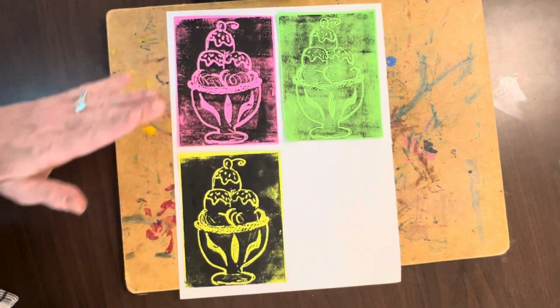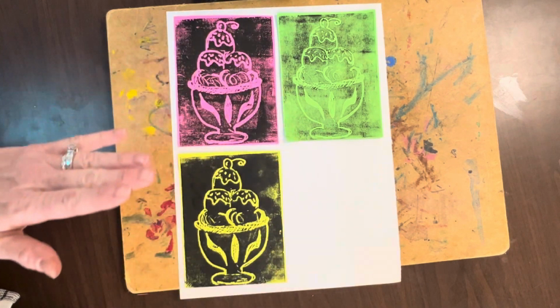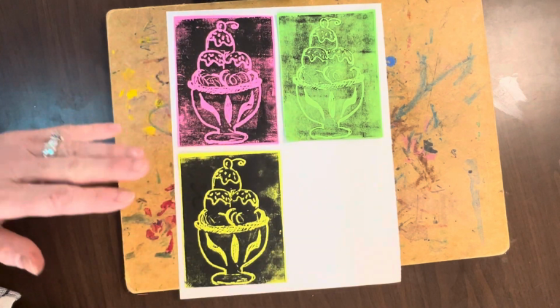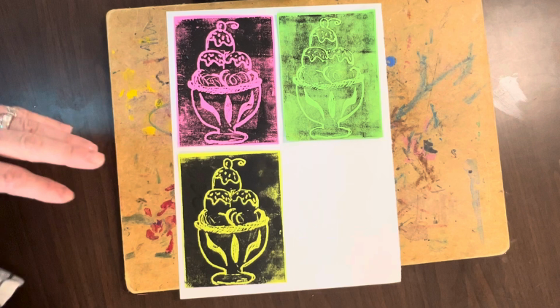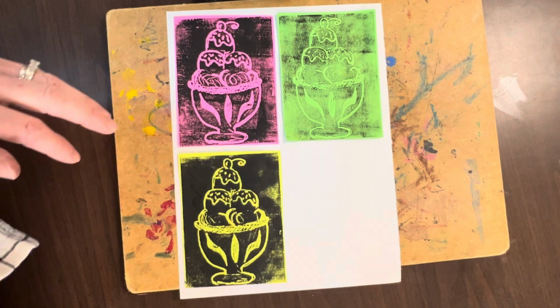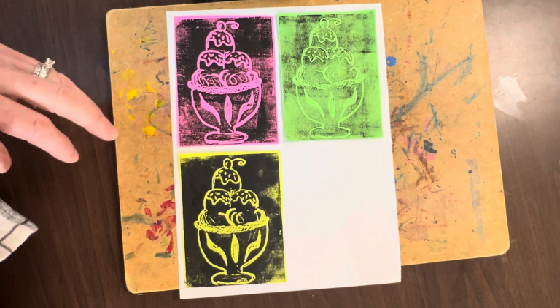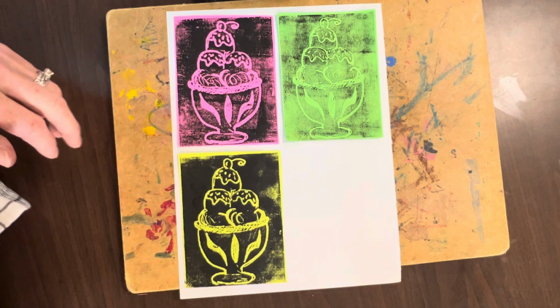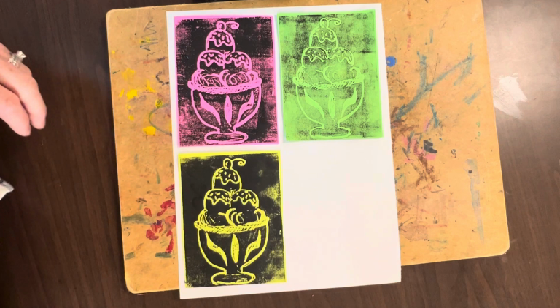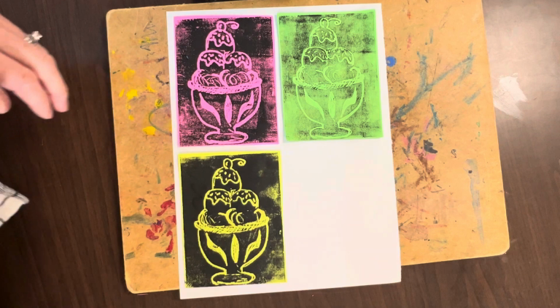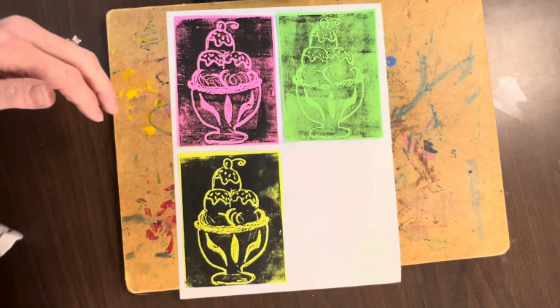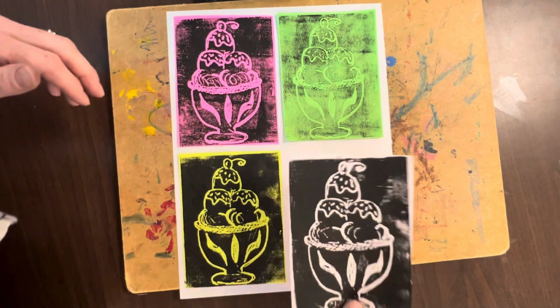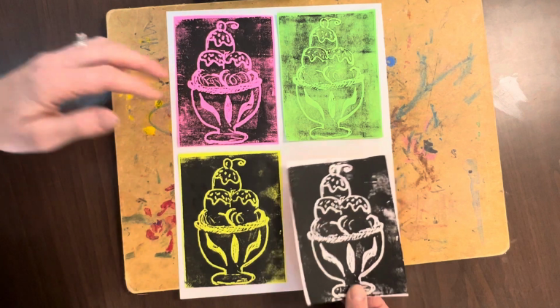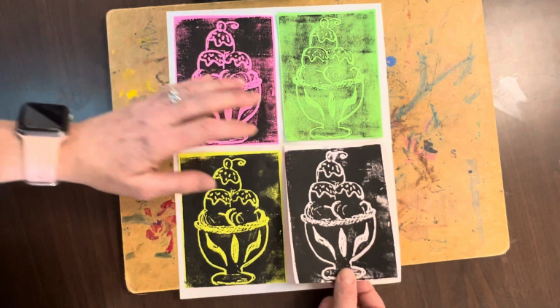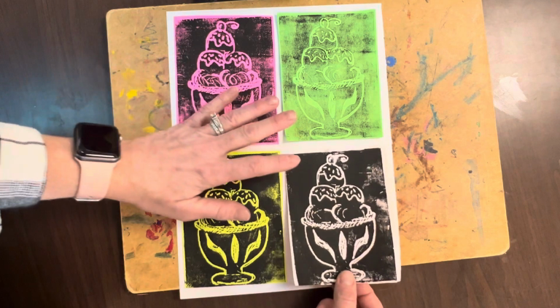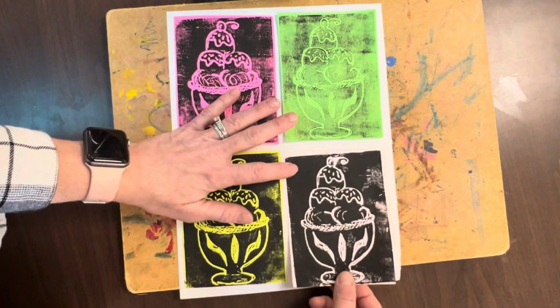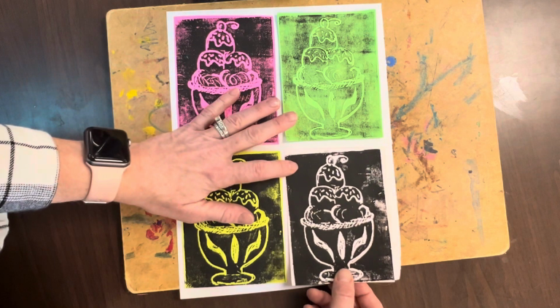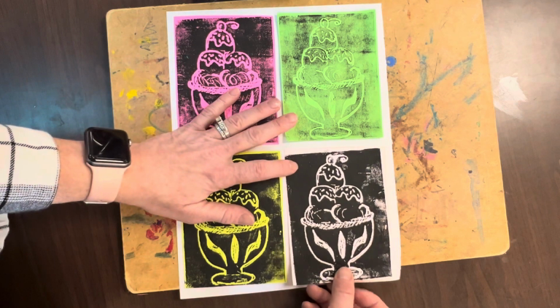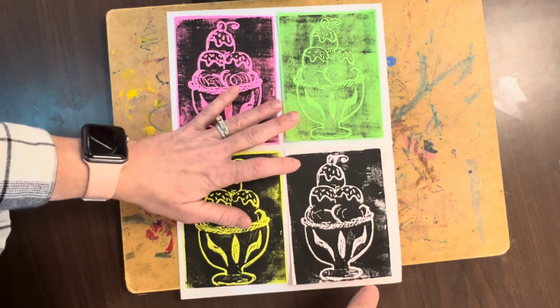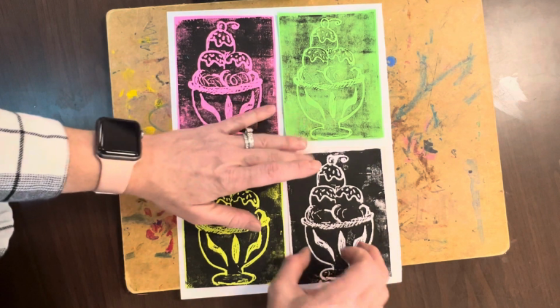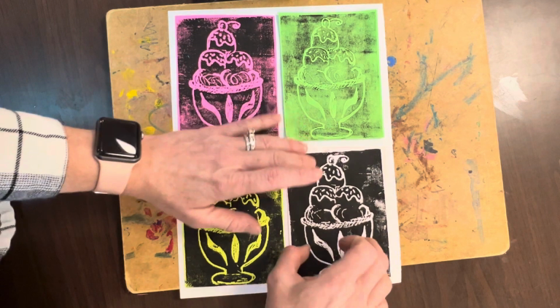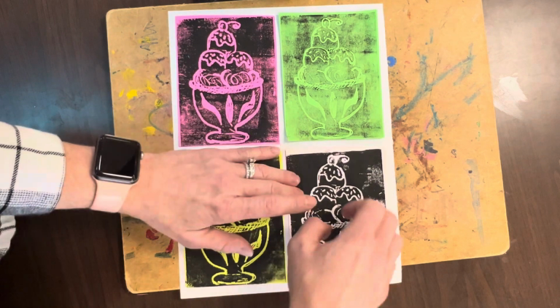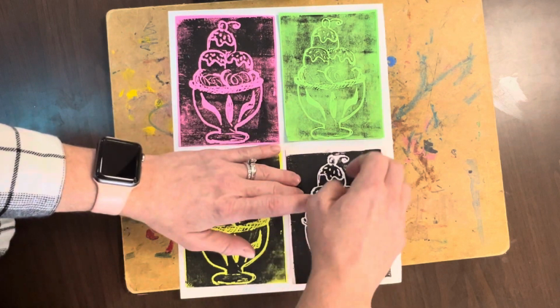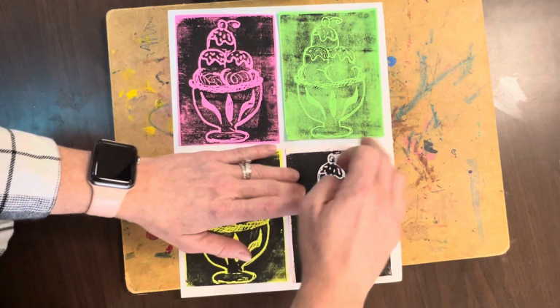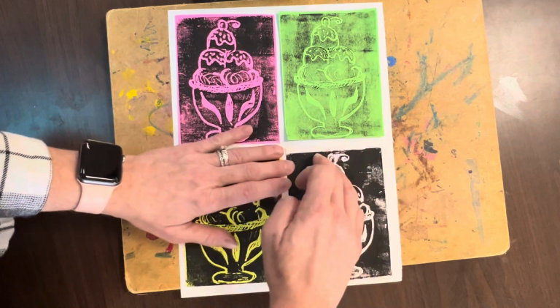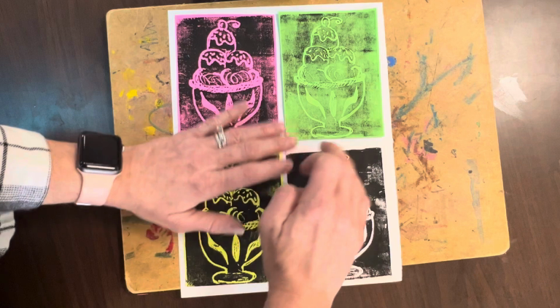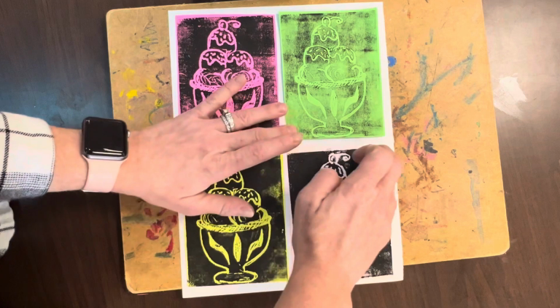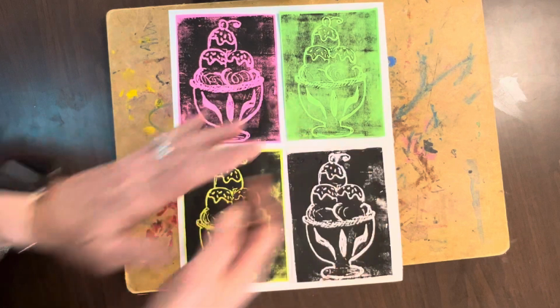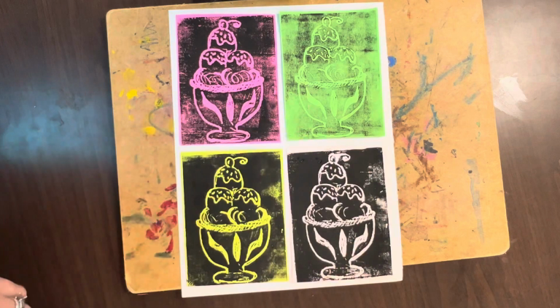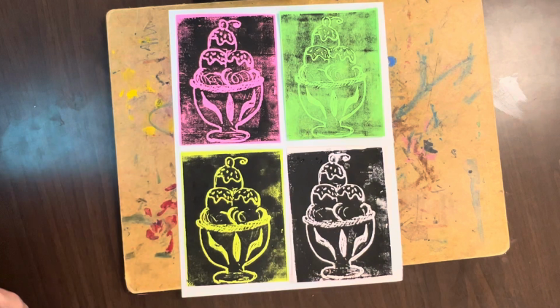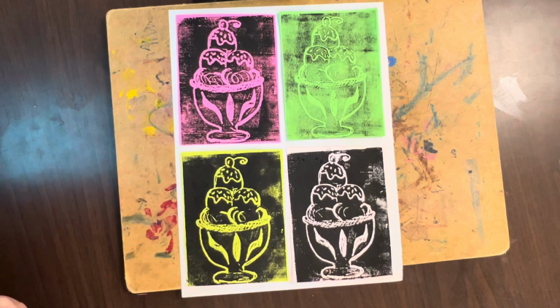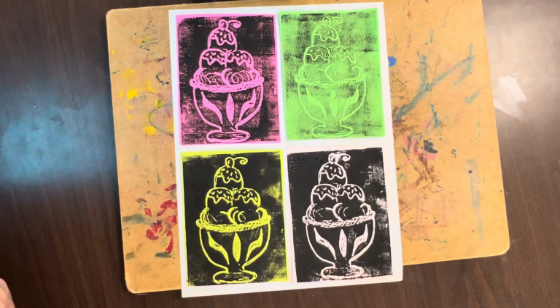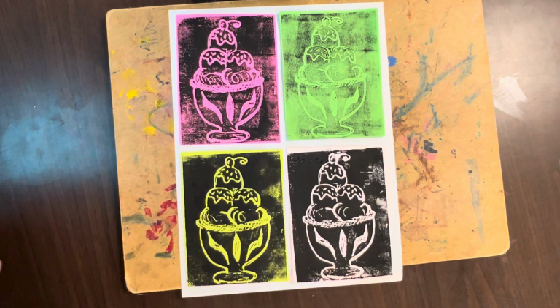We're going to glue a name tag on, and then these will go on the drying rack just to make sure that glue doesn't get stuck to anybody else's work.